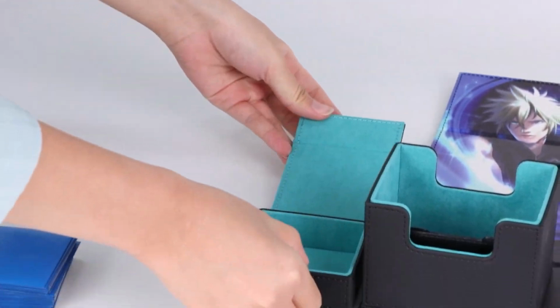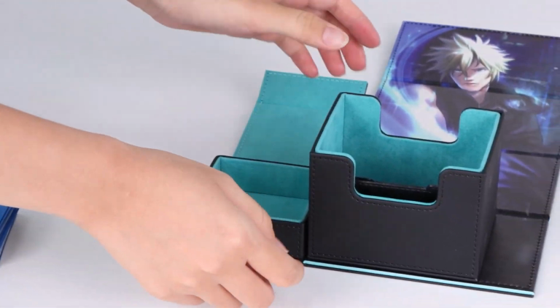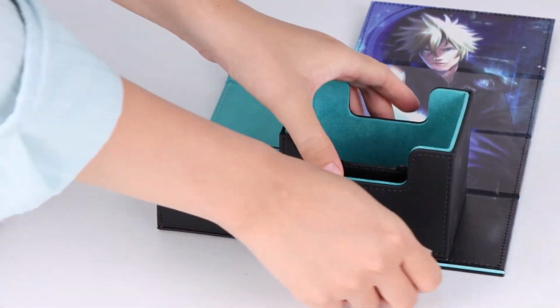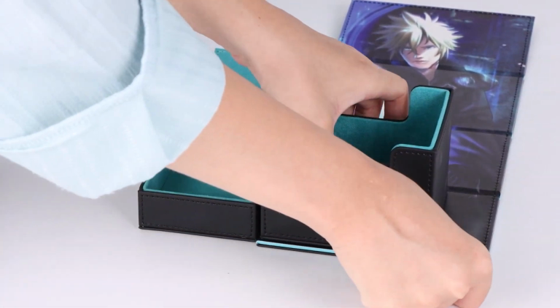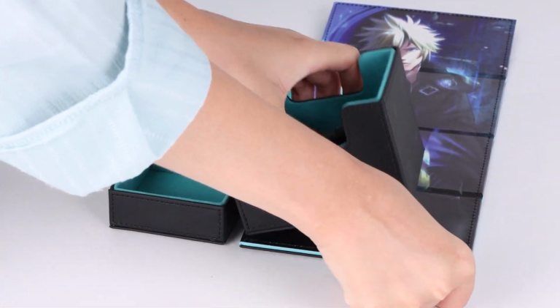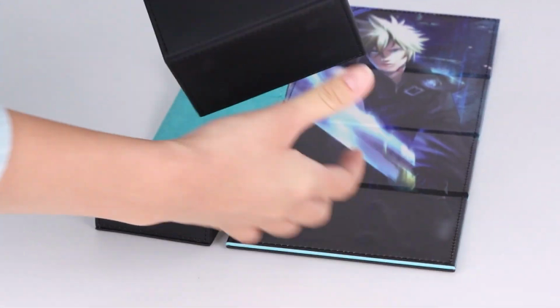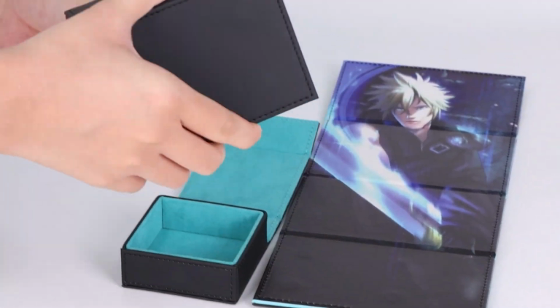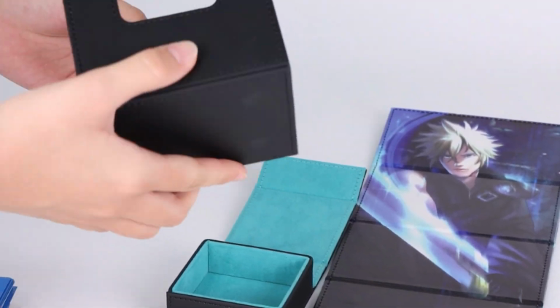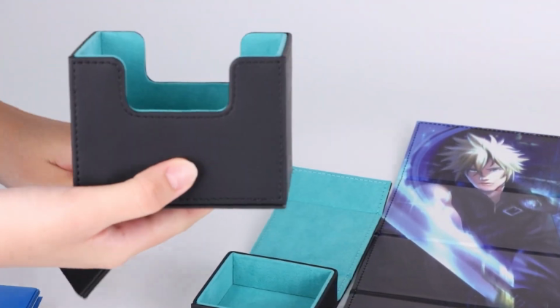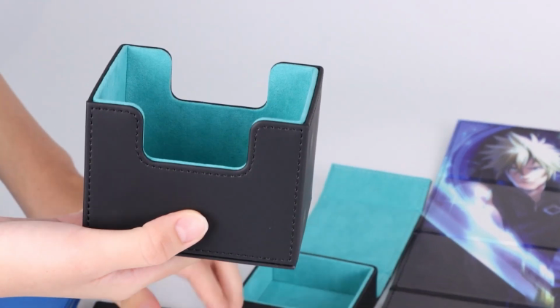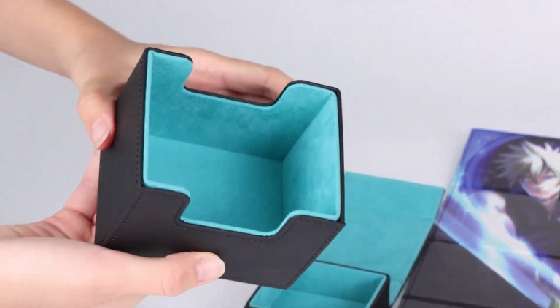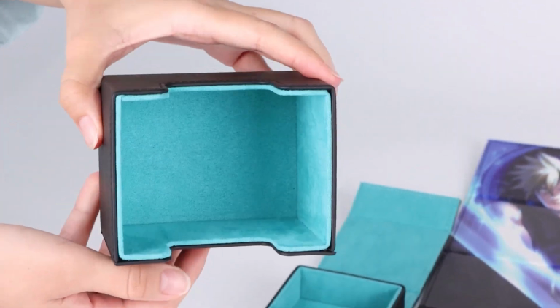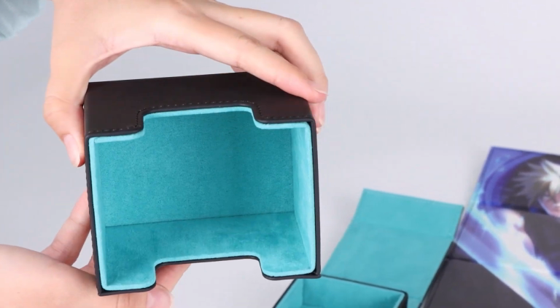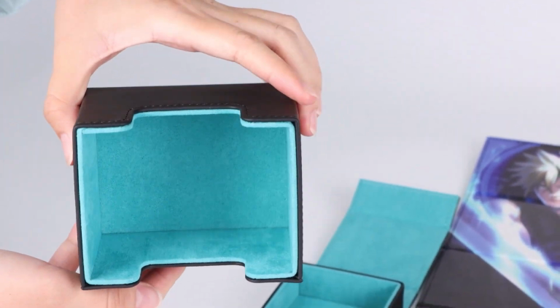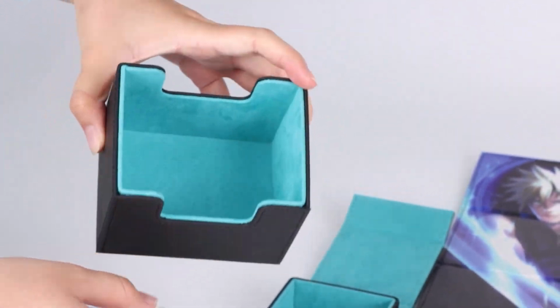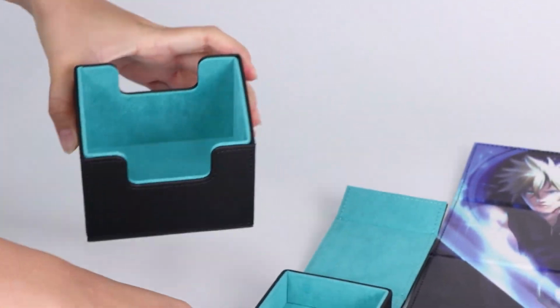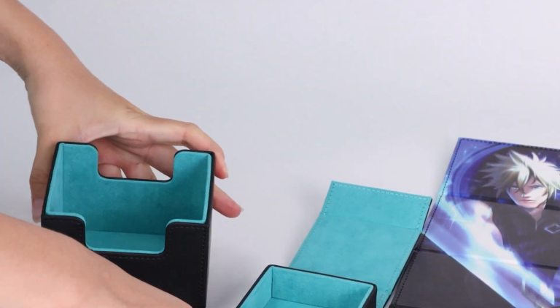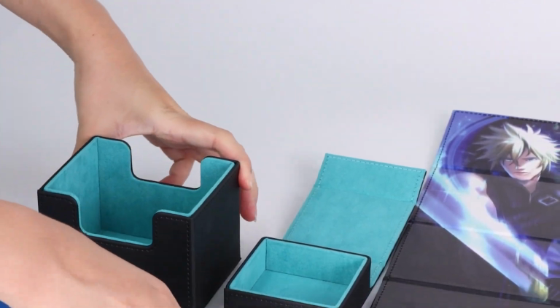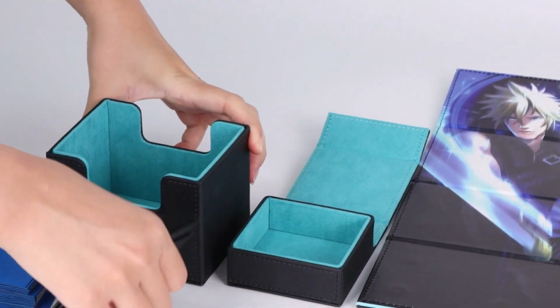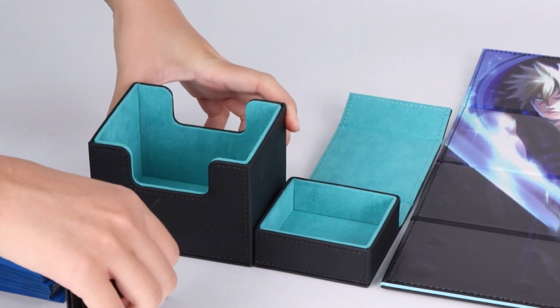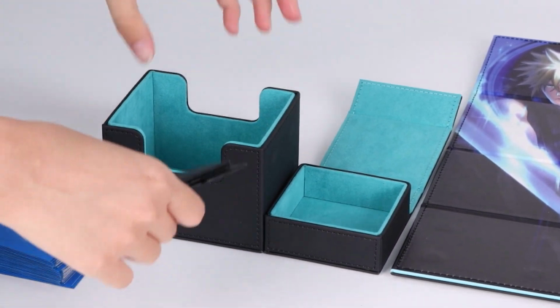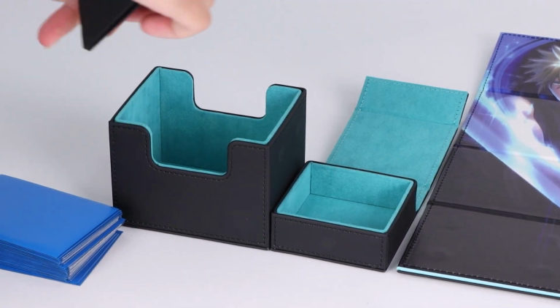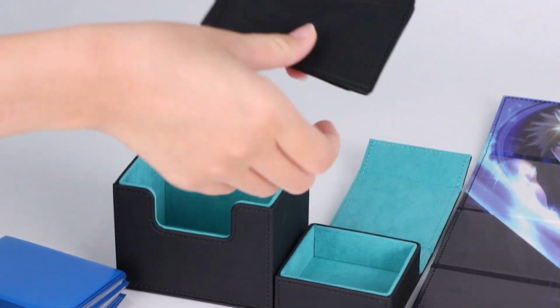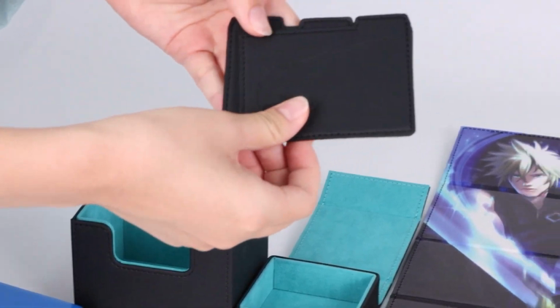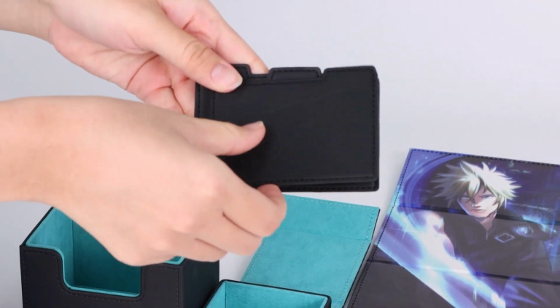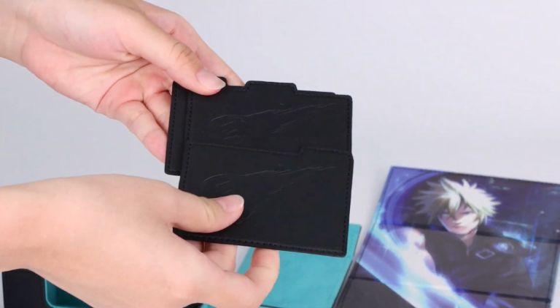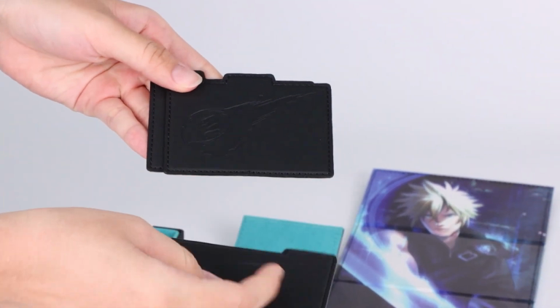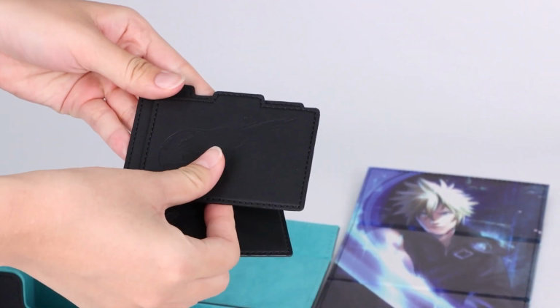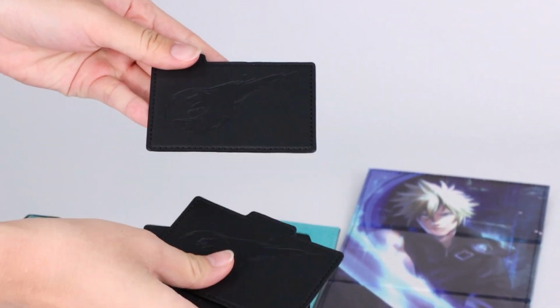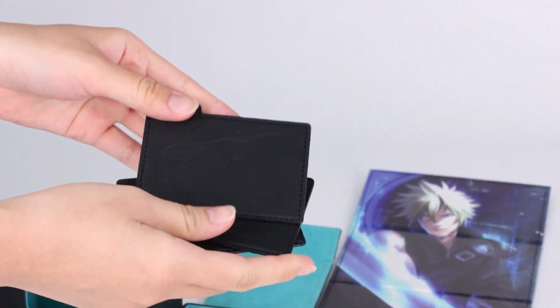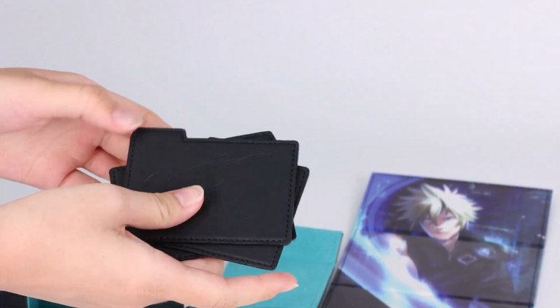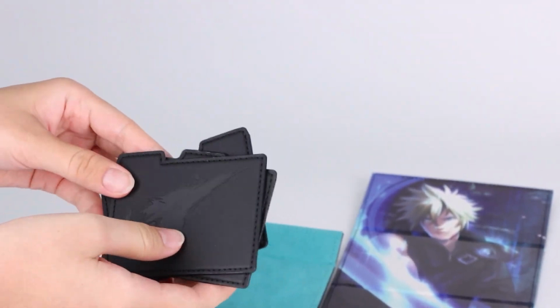It has a thick polyurethane vegan leather exterior and a soft Korean microfiber interior. There's a full-color interior artwork featuring iconic characters from Final Fantasy VII.